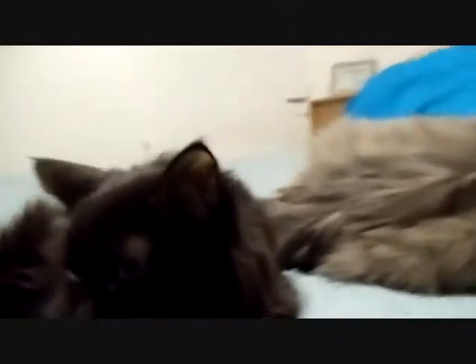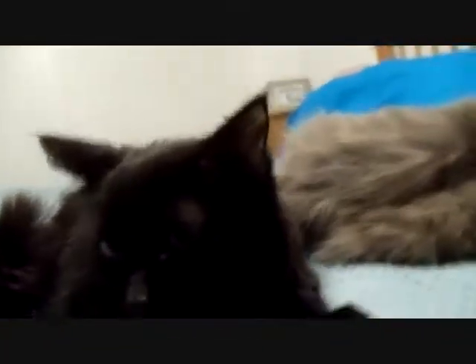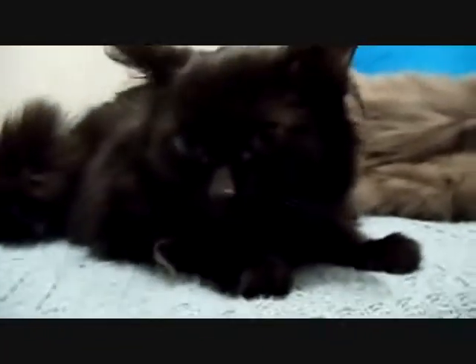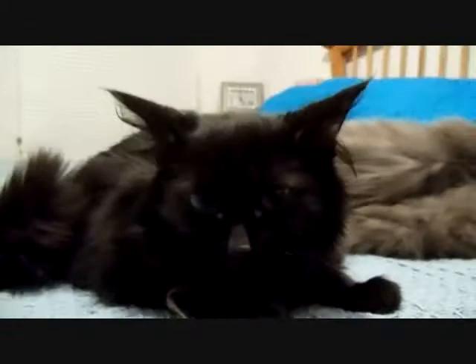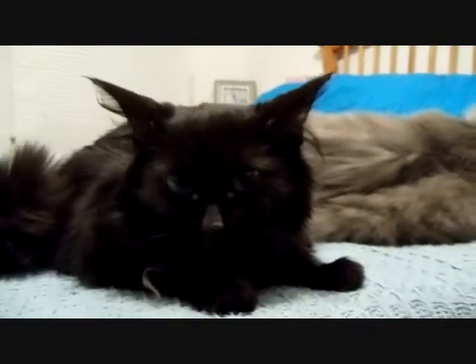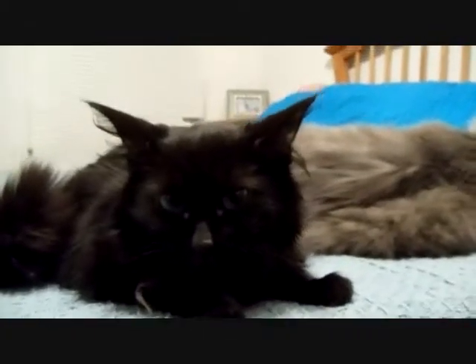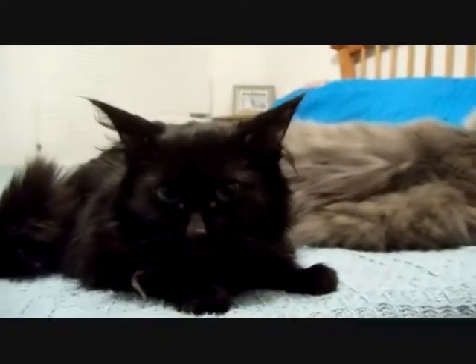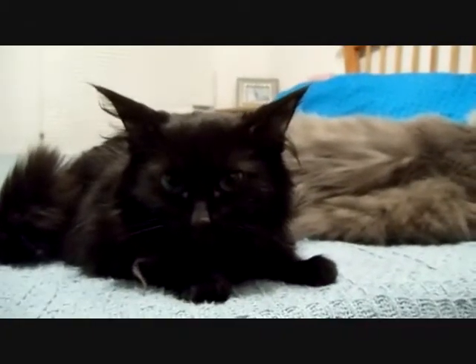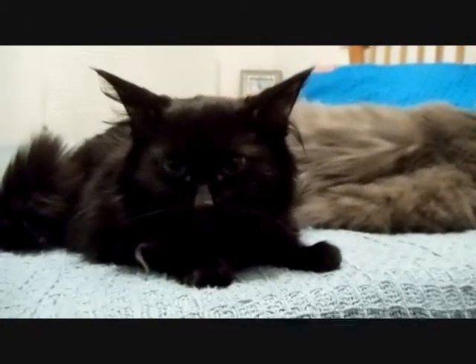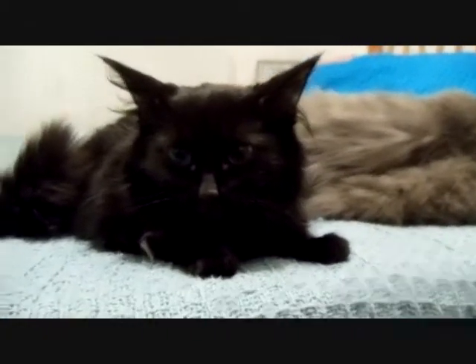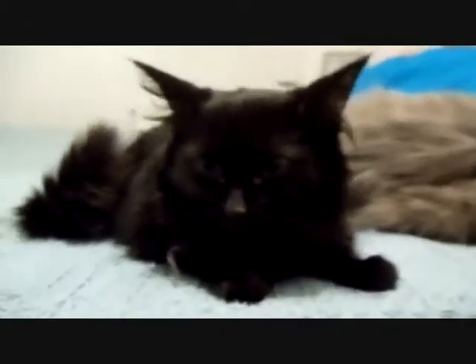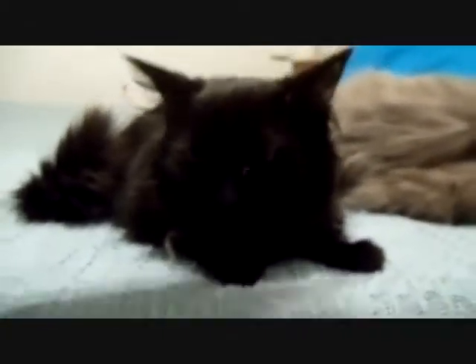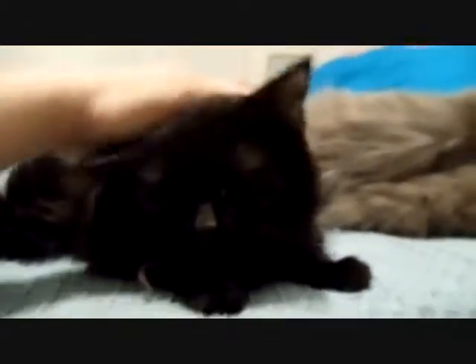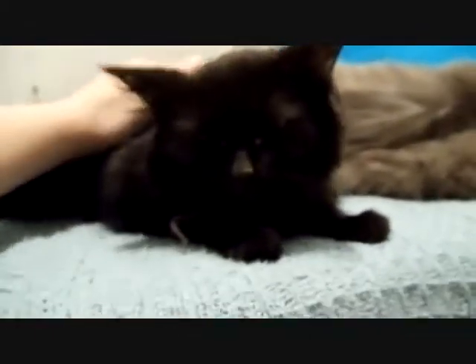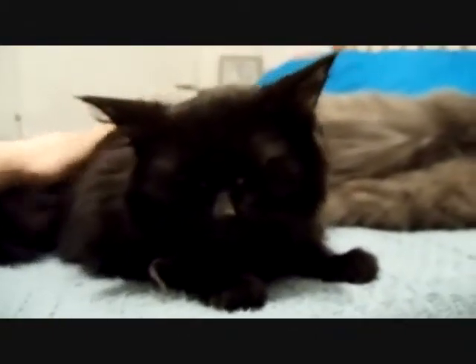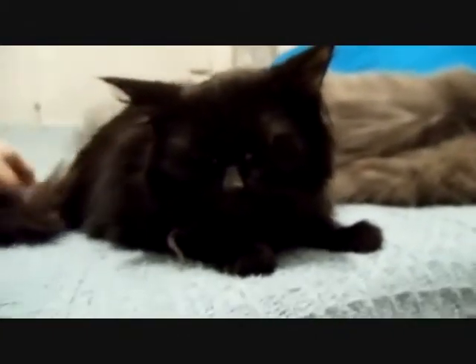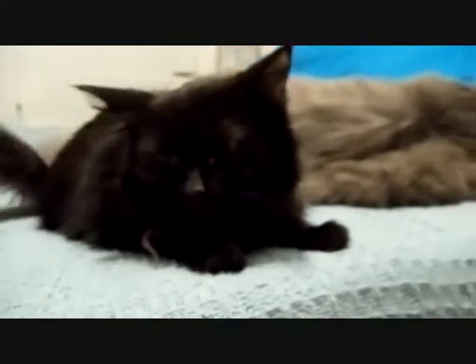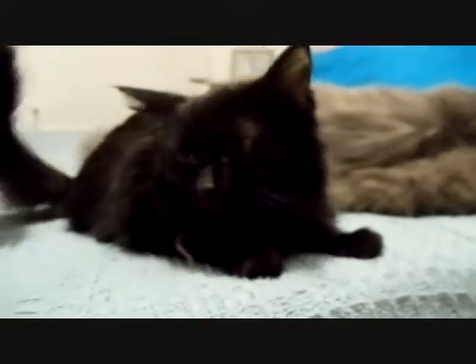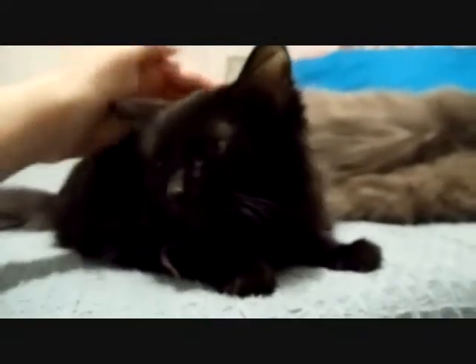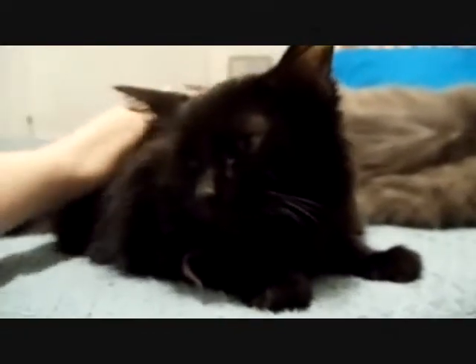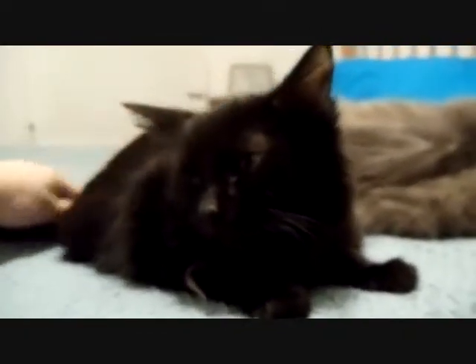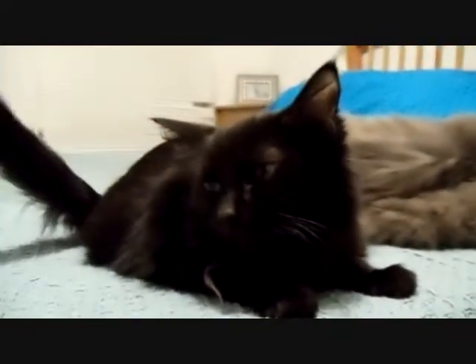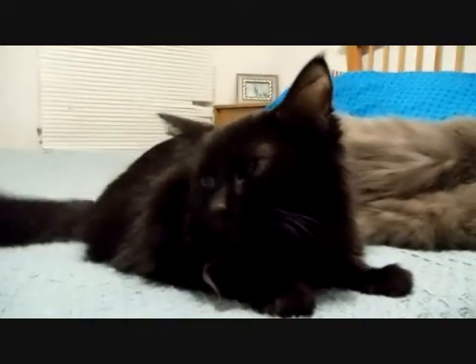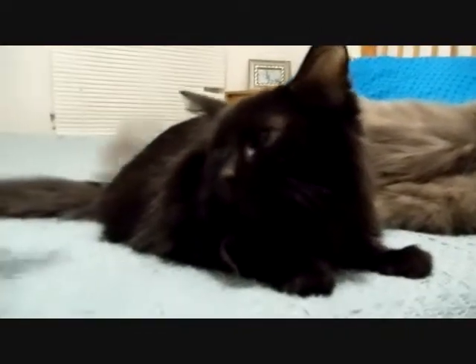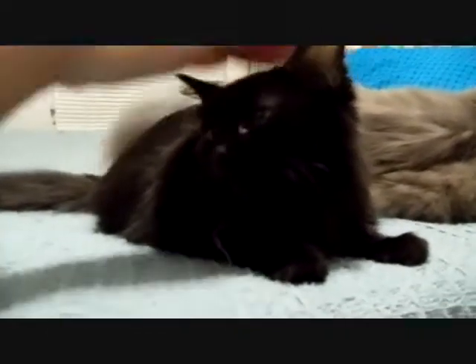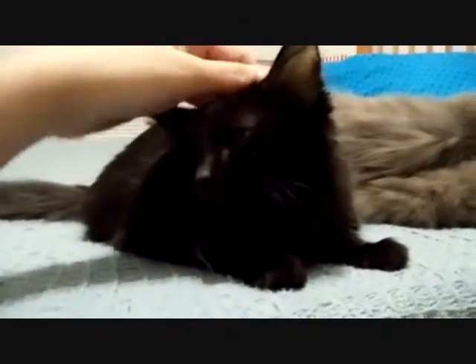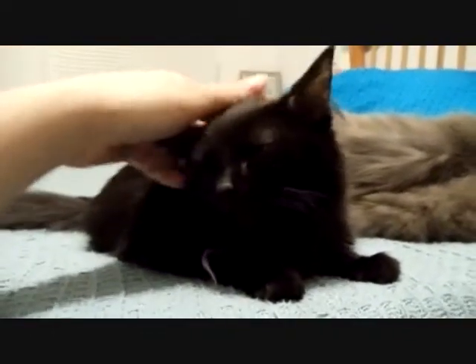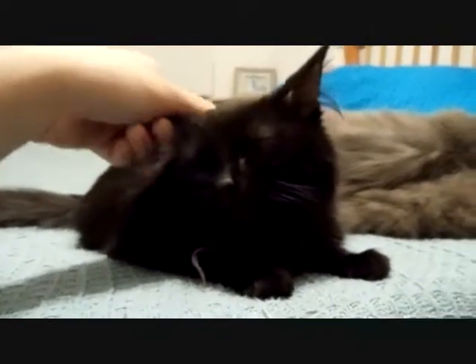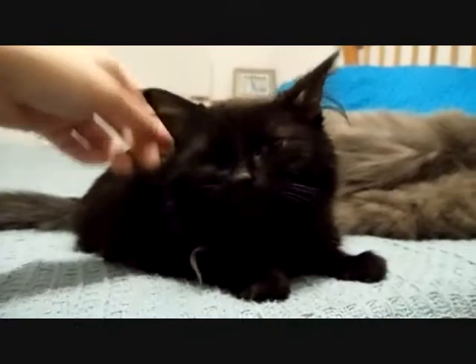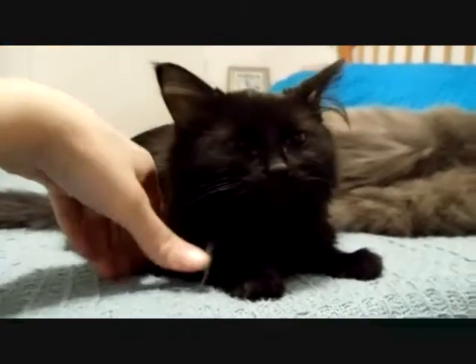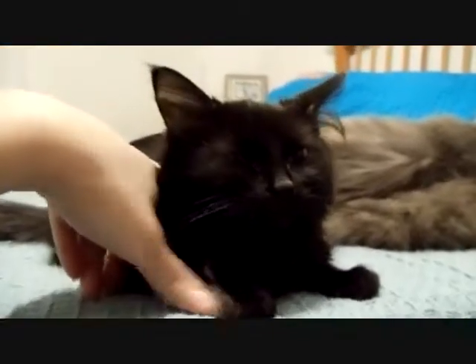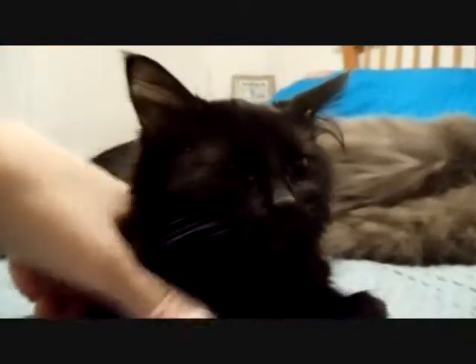Coco, say hello! Say hi, YouTube! Isn't she the cutest? Can you hear her purring?